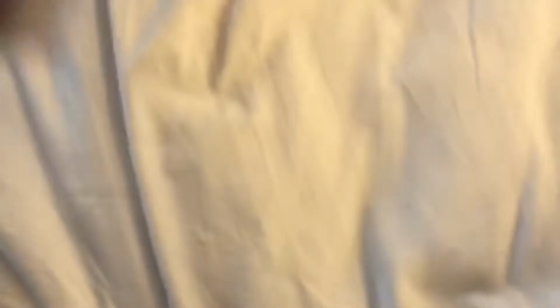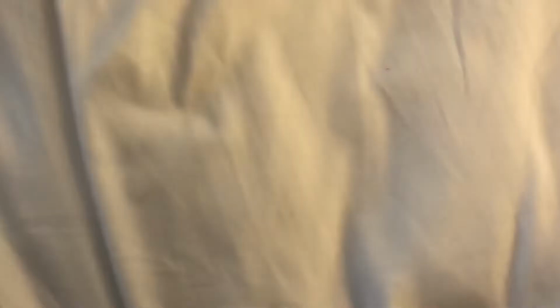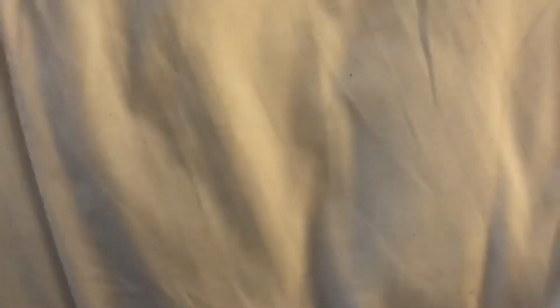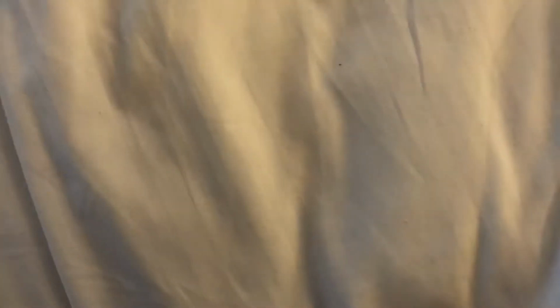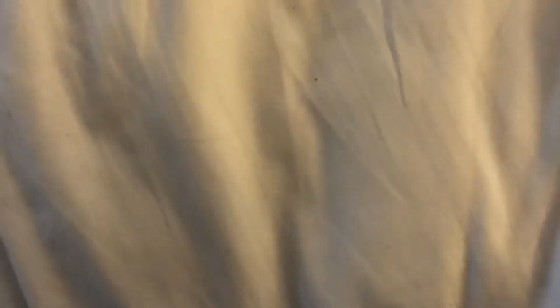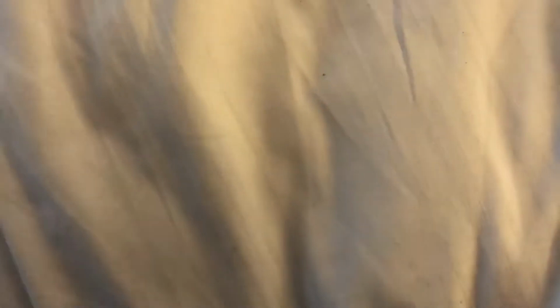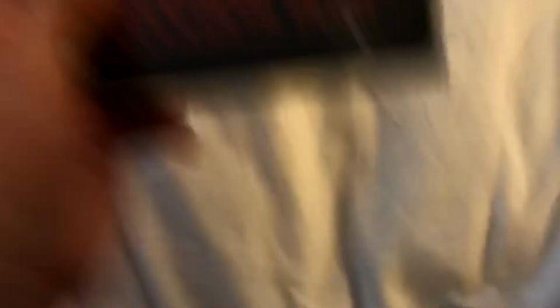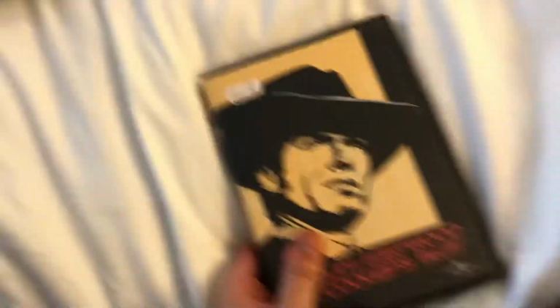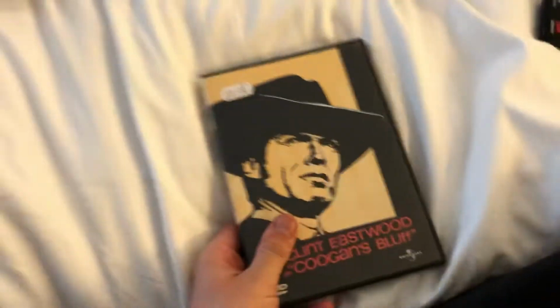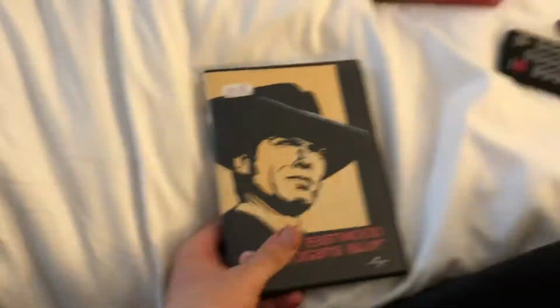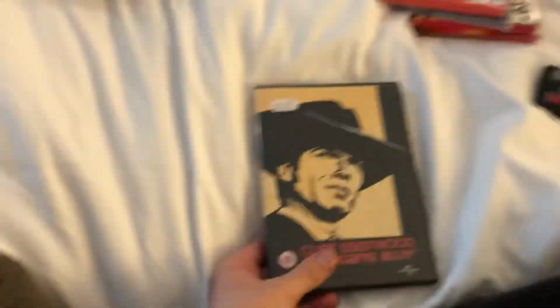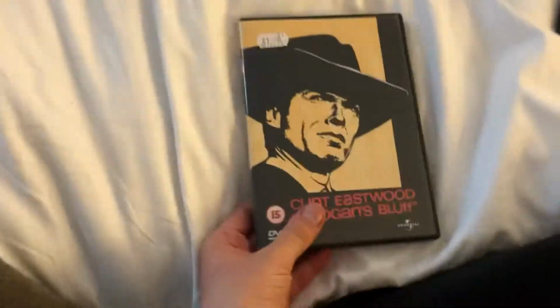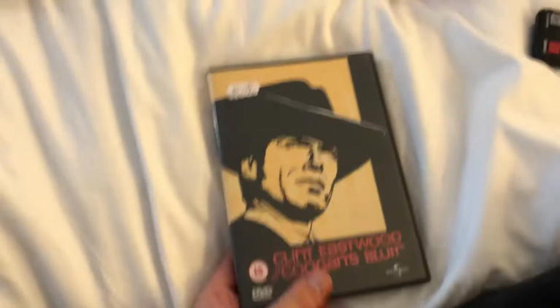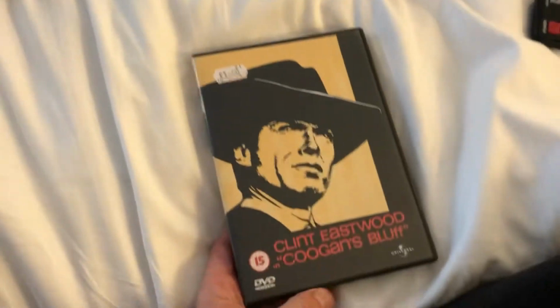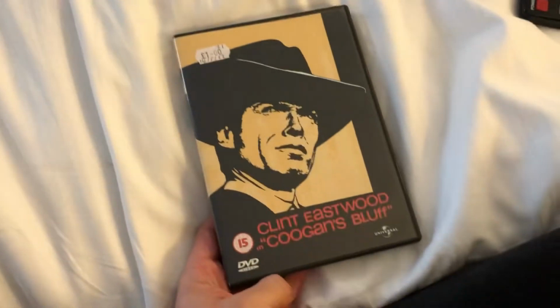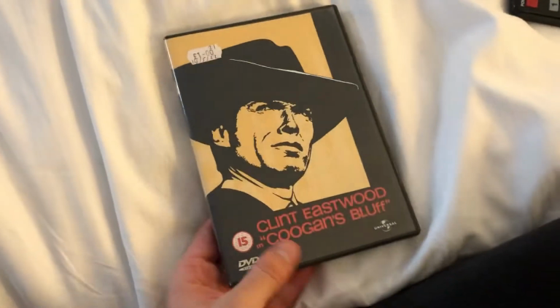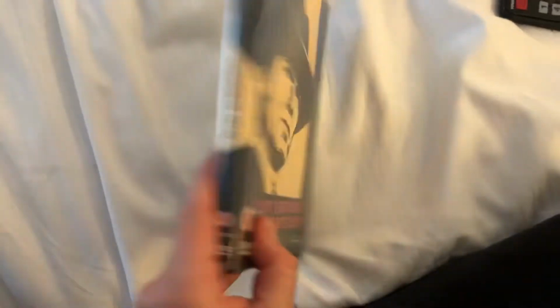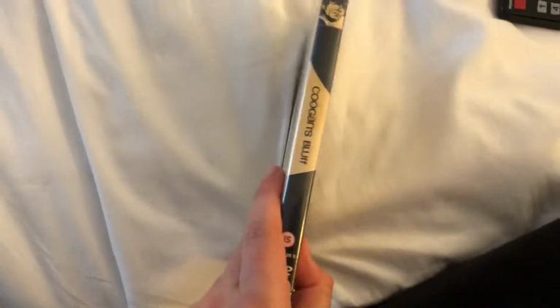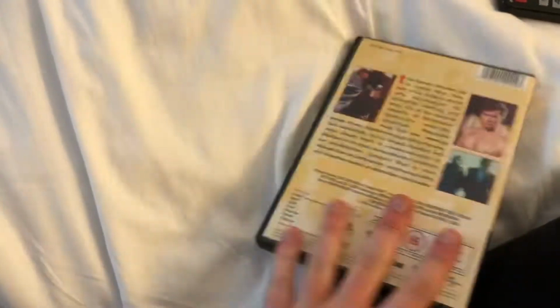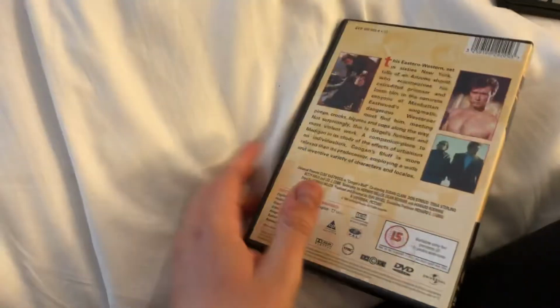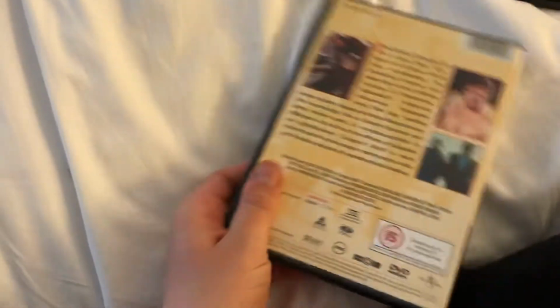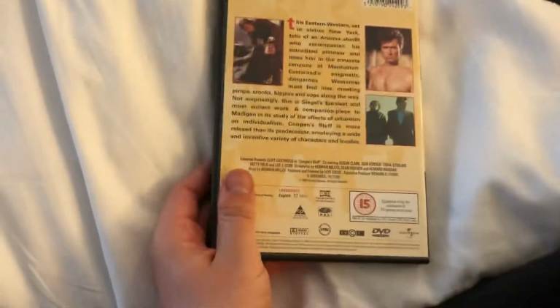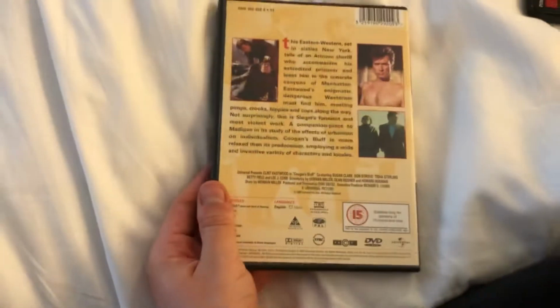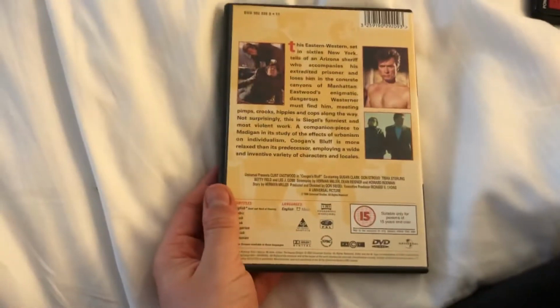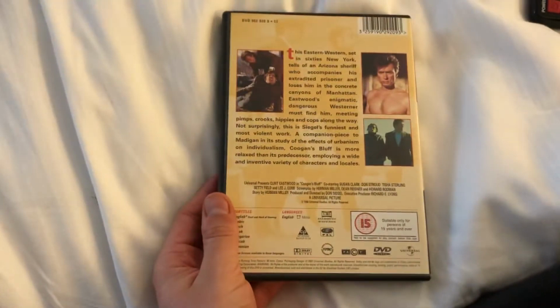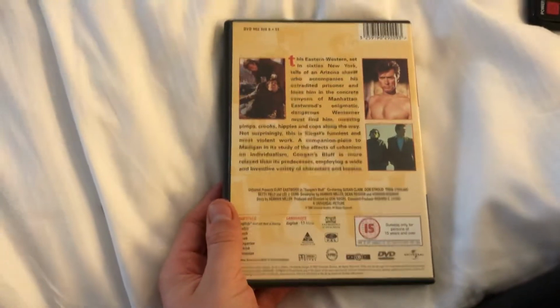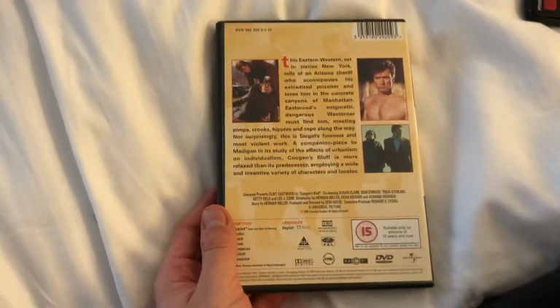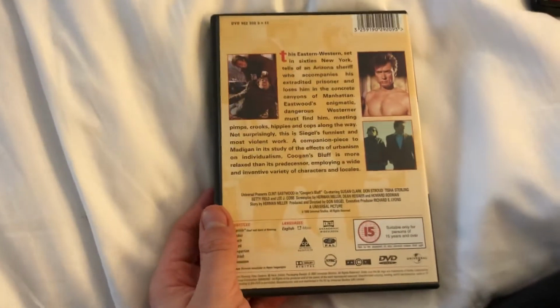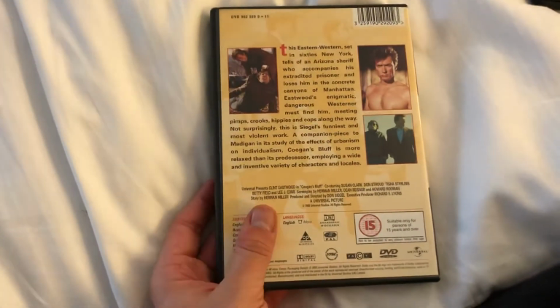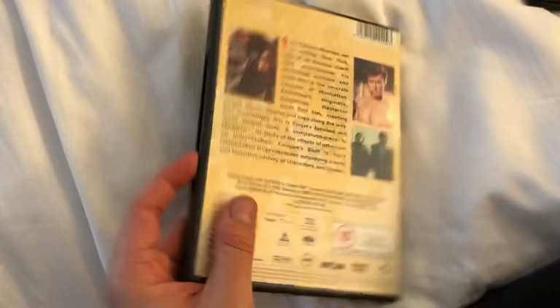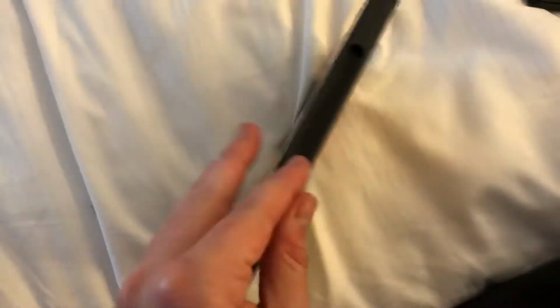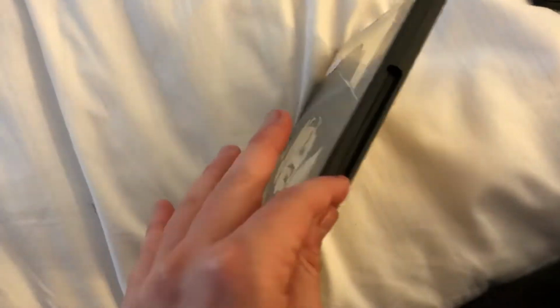Next one up is a Clint Eastwood film — it's Coogan's Bluff. The front, the spine, and the back. This is a Universal release from town 2.